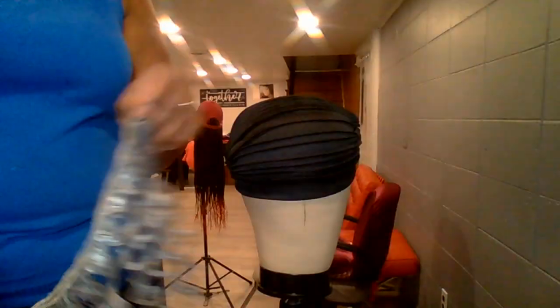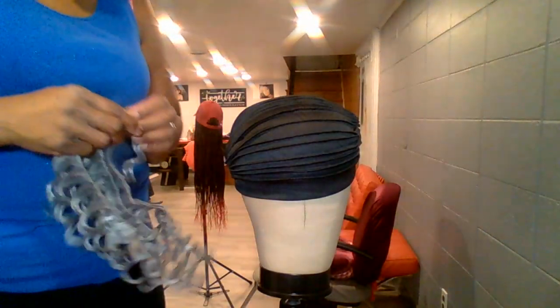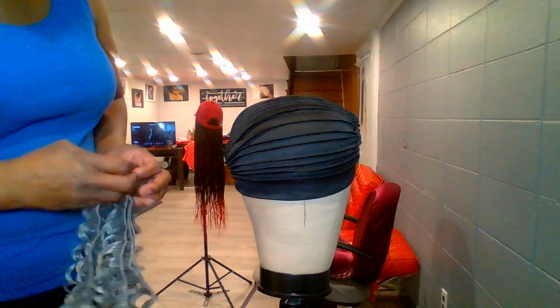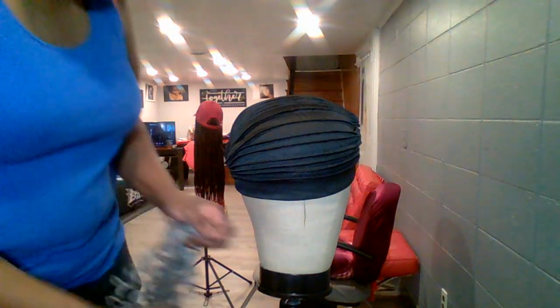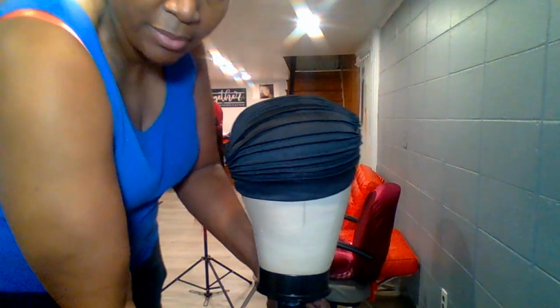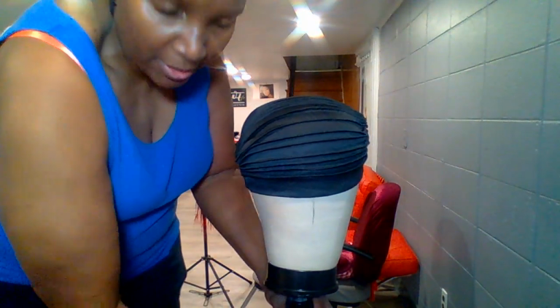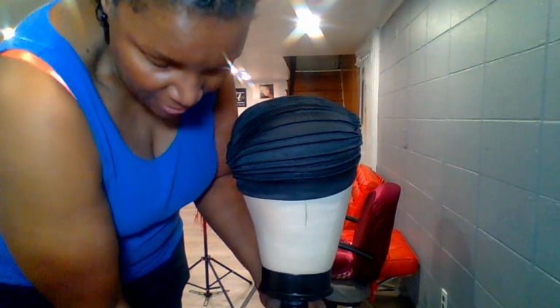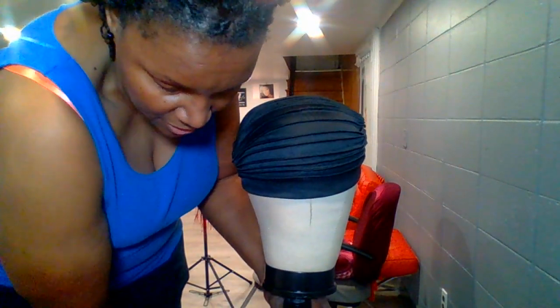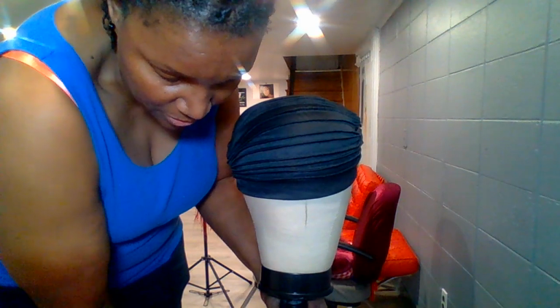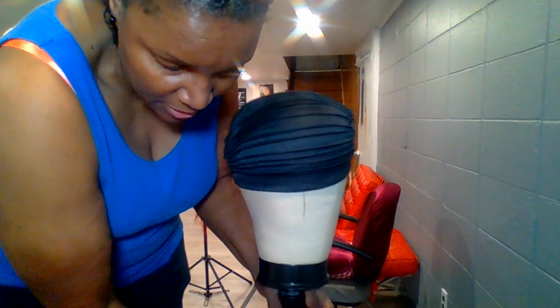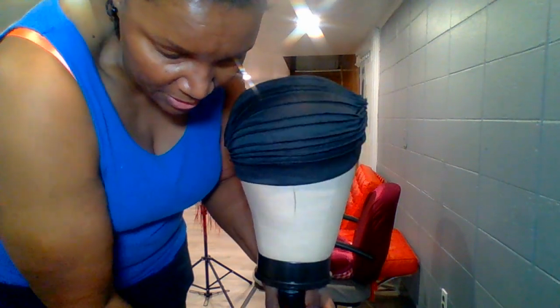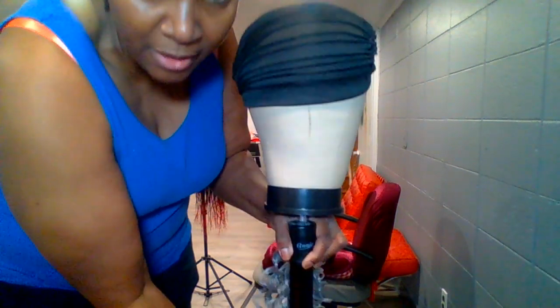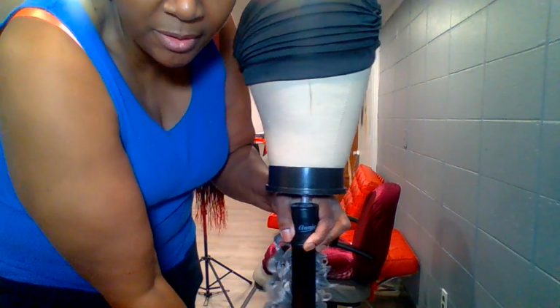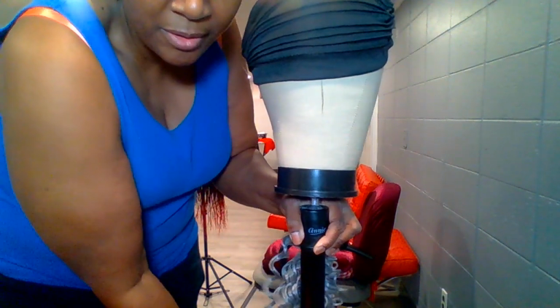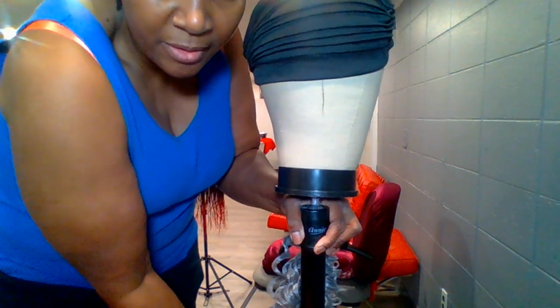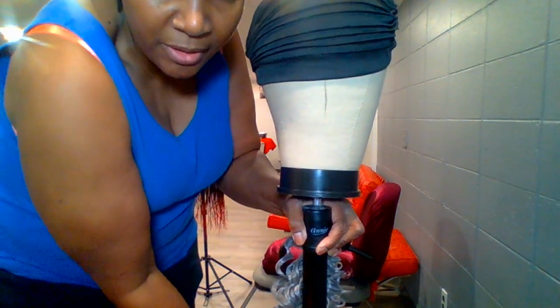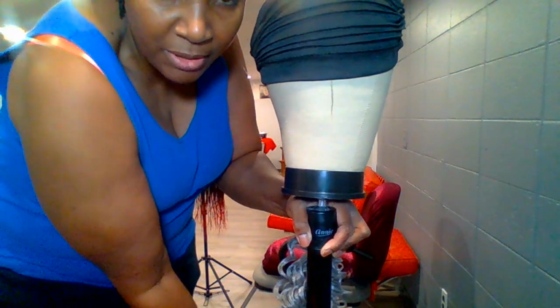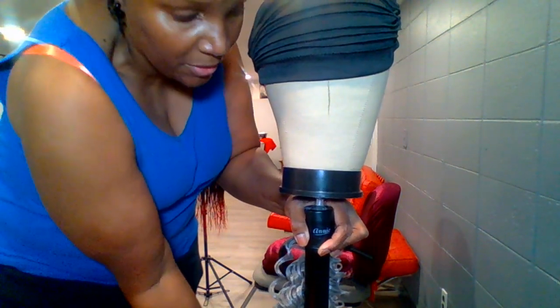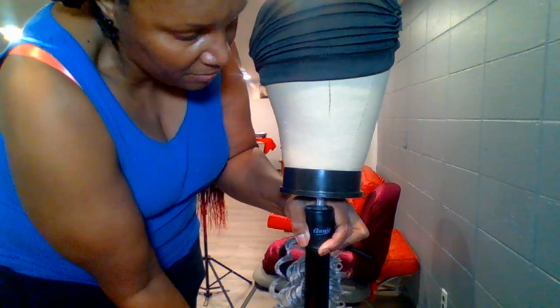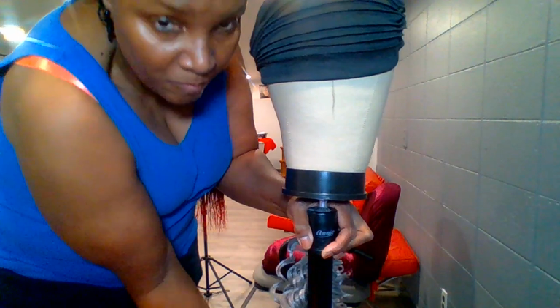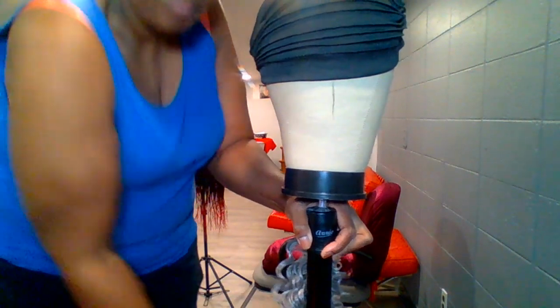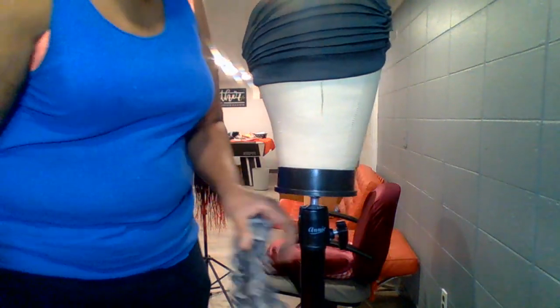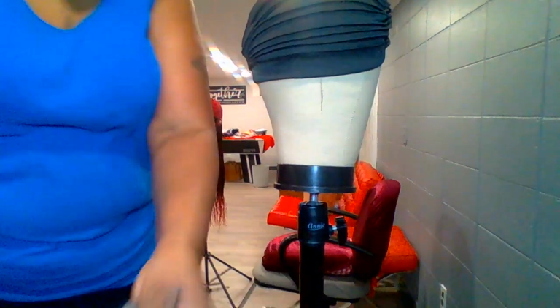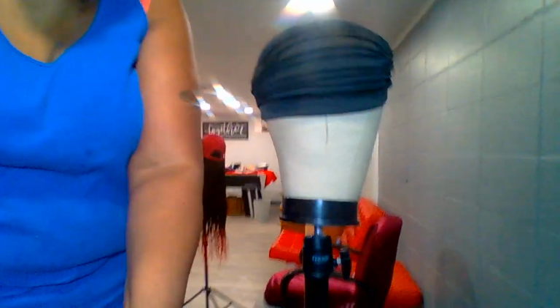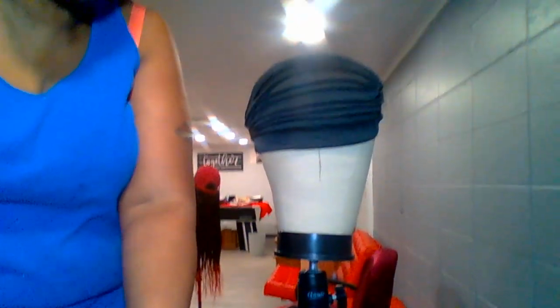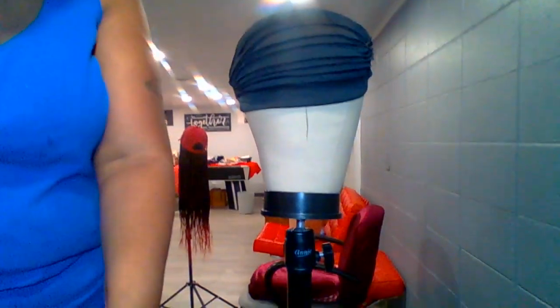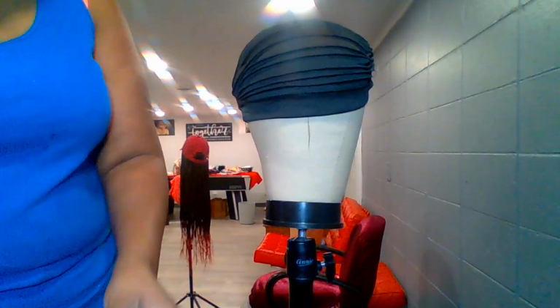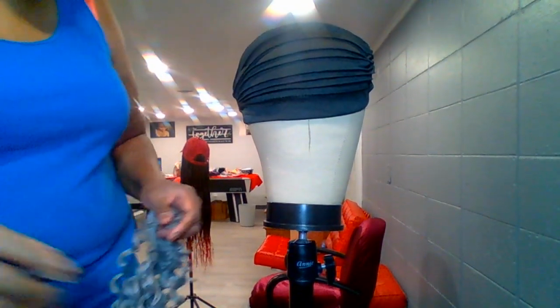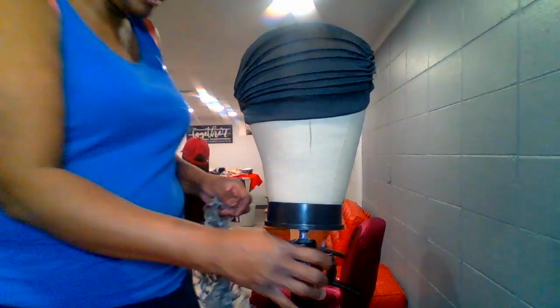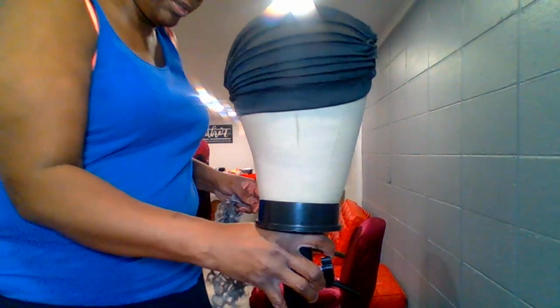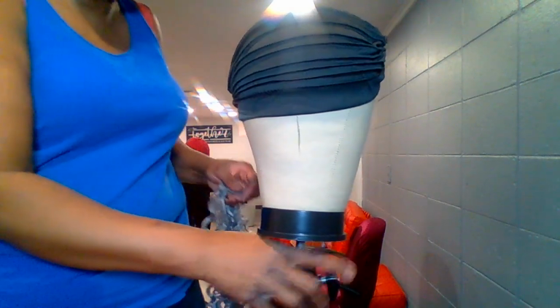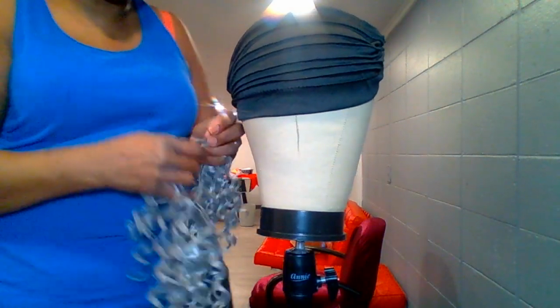I'm going to have to bring this up some. I'm standing up and I need to be up here. Let me open this up just a little, make sure I have that light as close as possible.